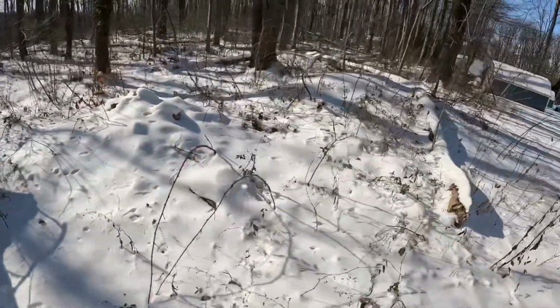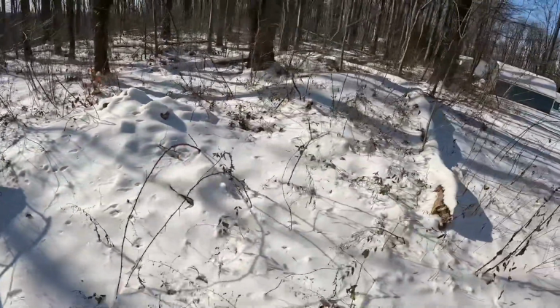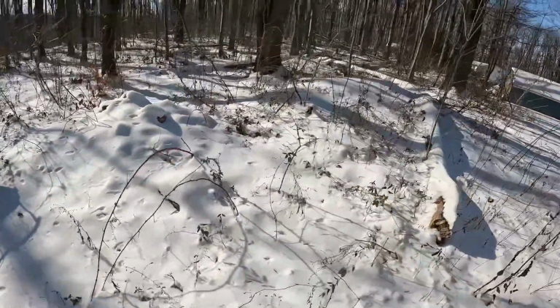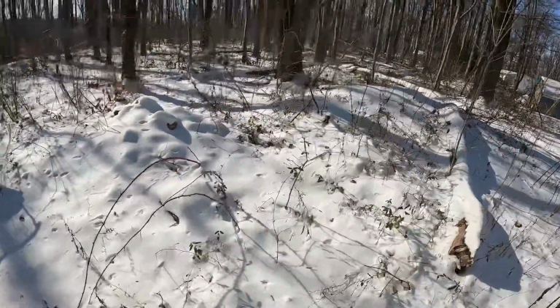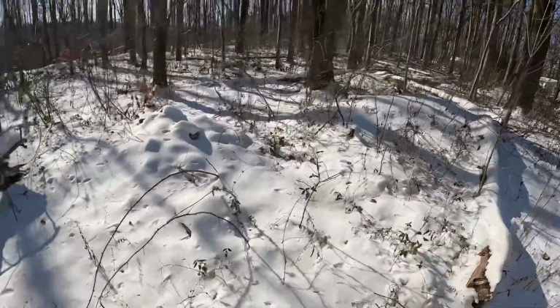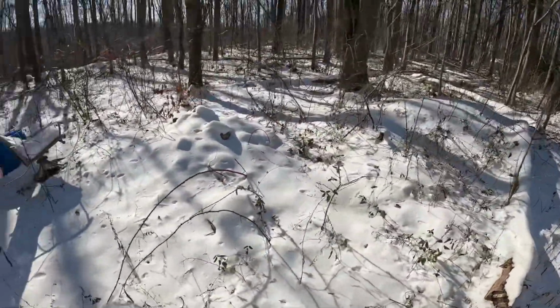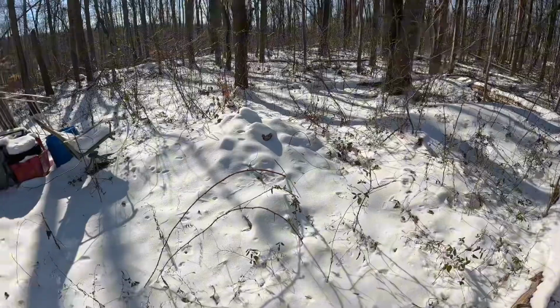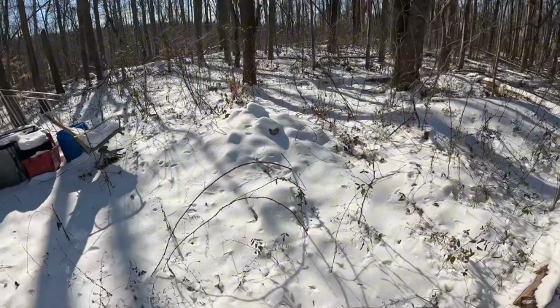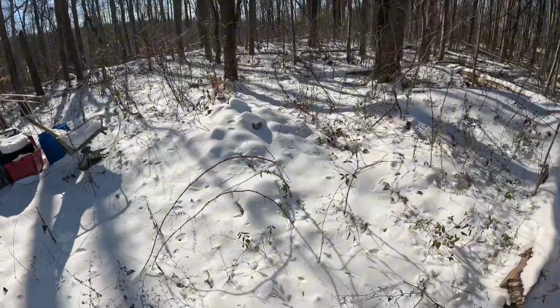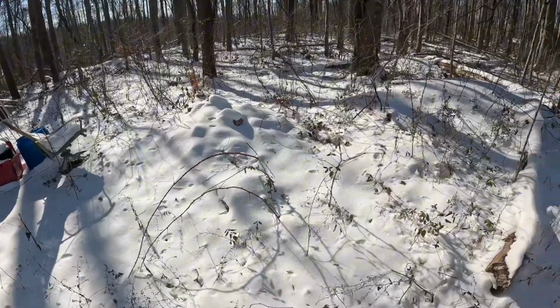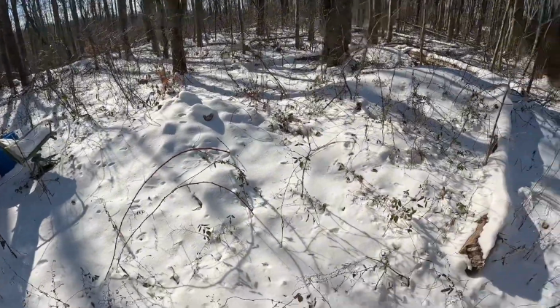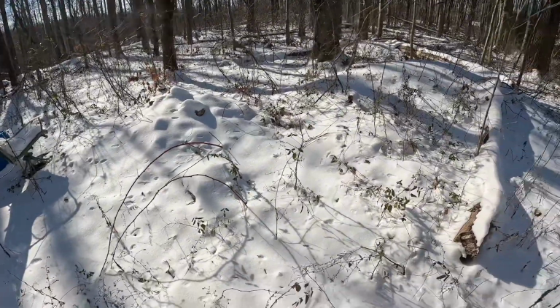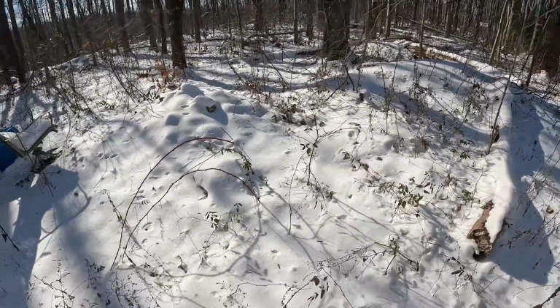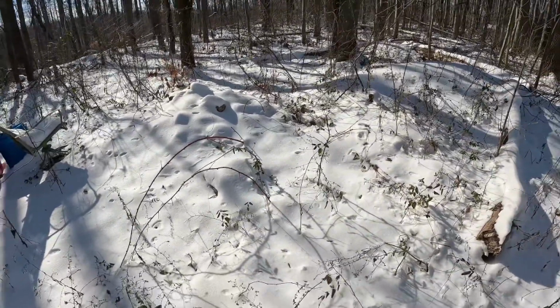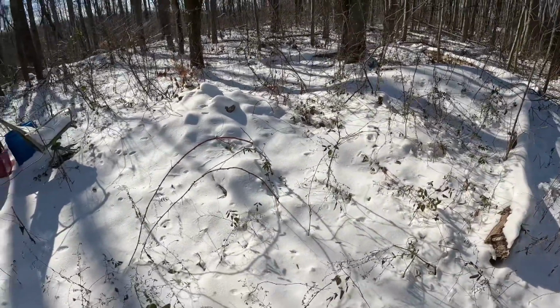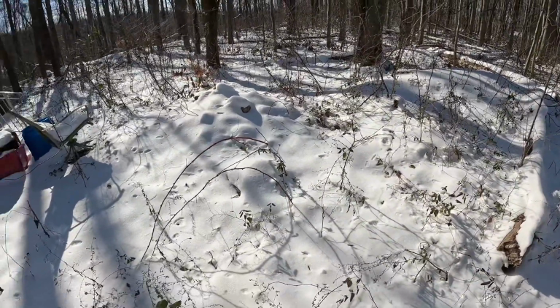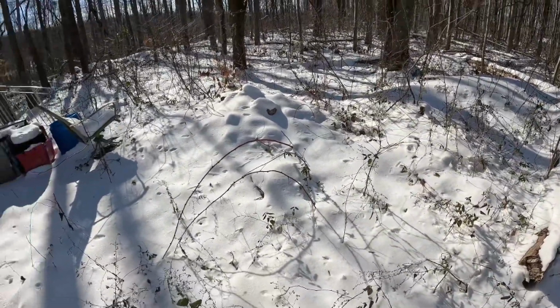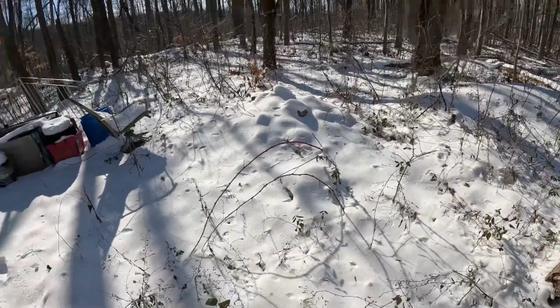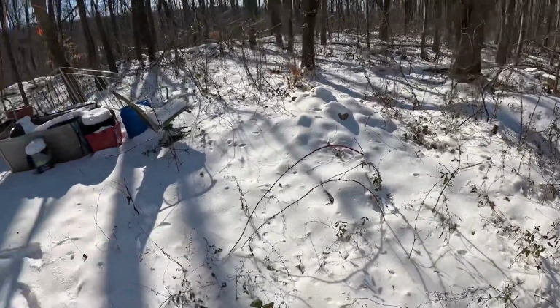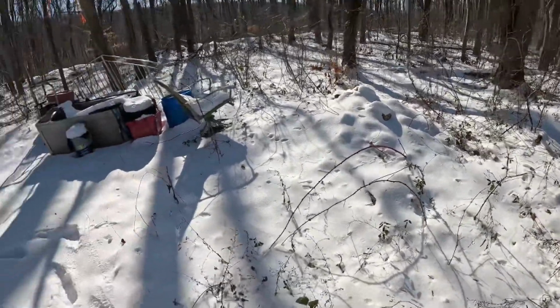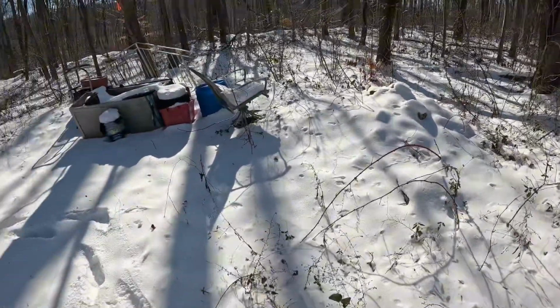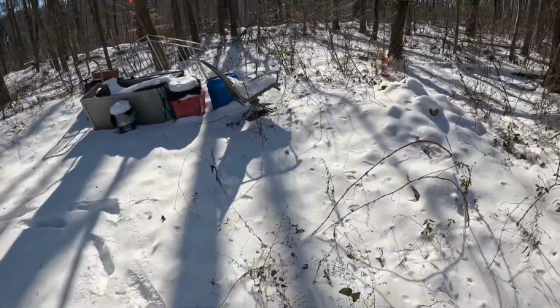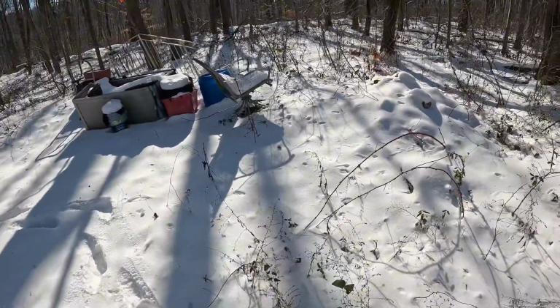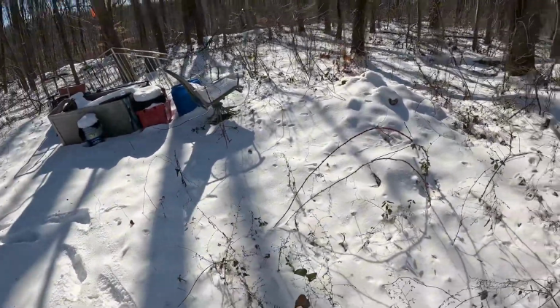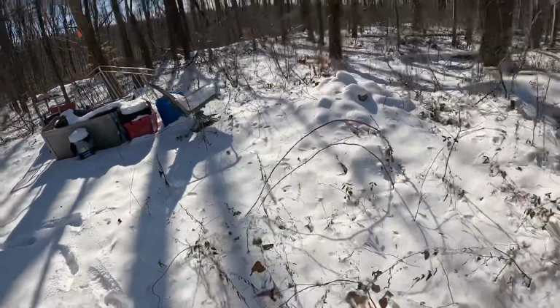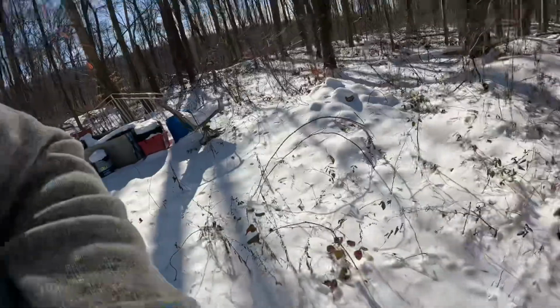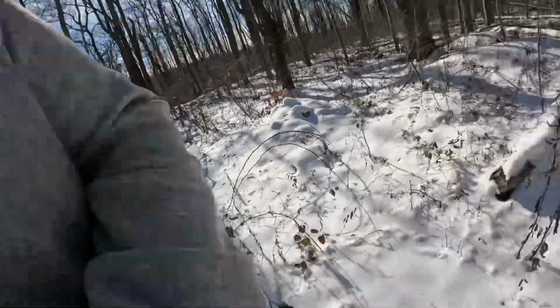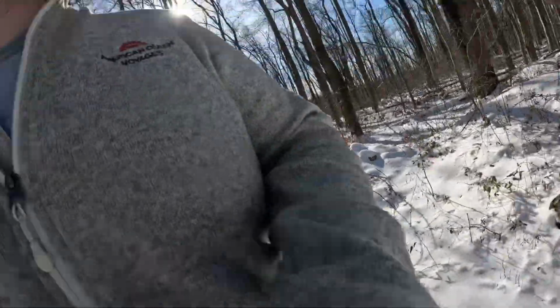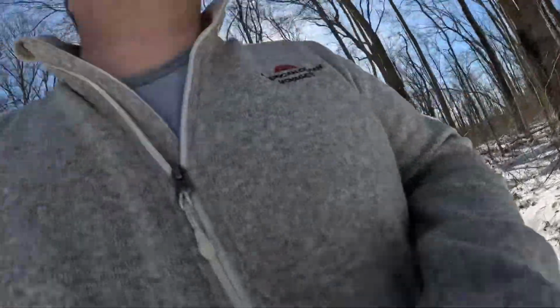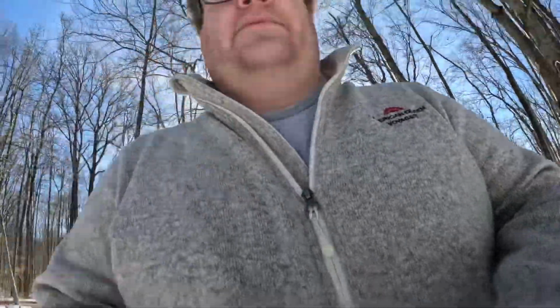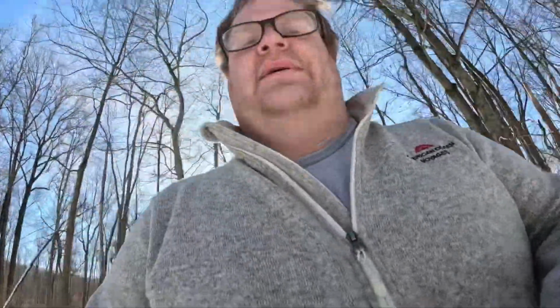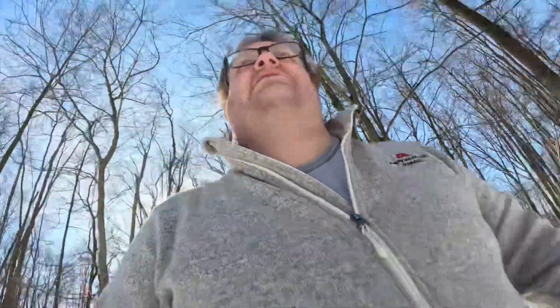Even like this area — this mound of rocks — and a lot of stuff I can clear and make room for myself.